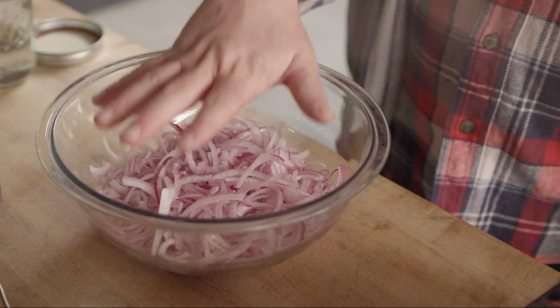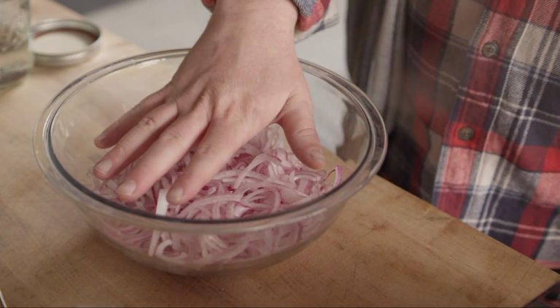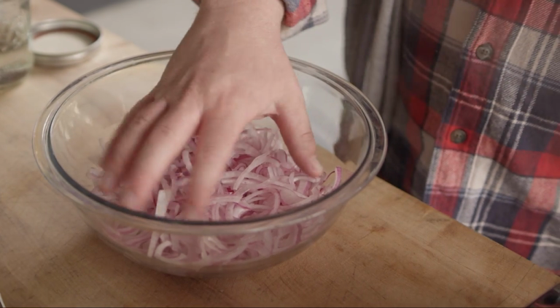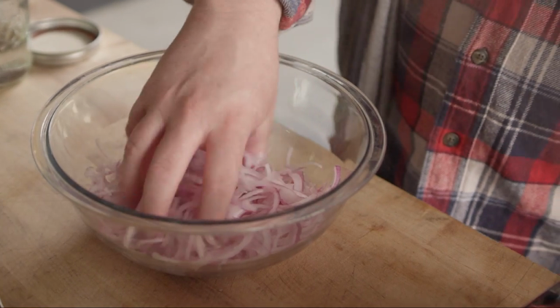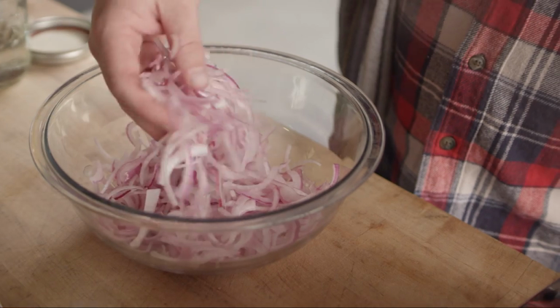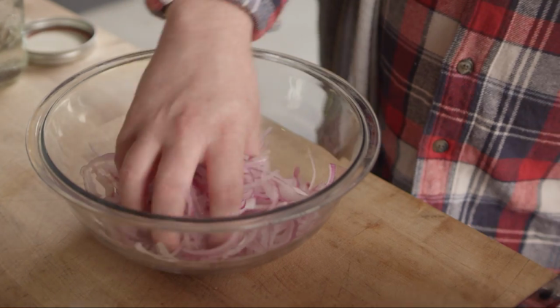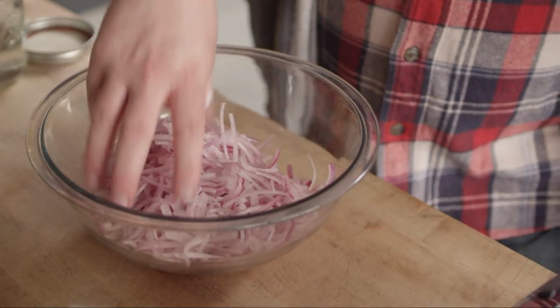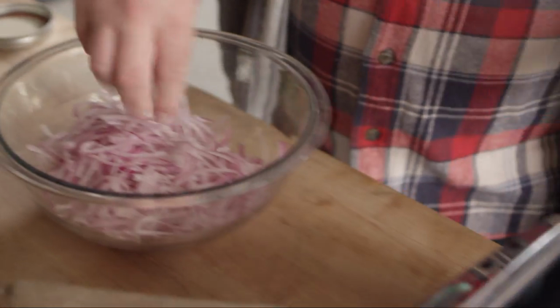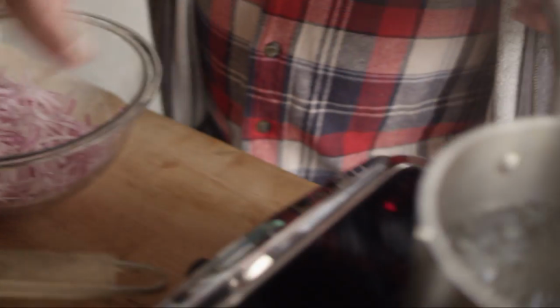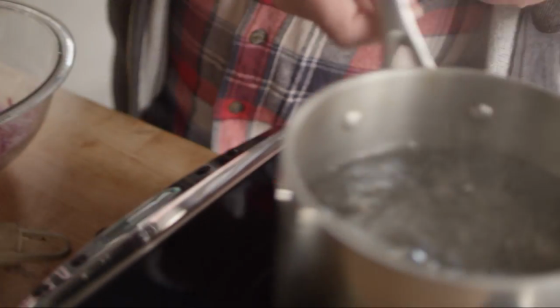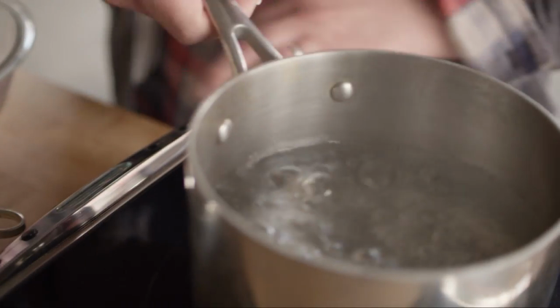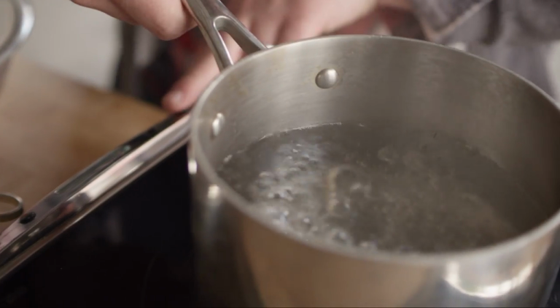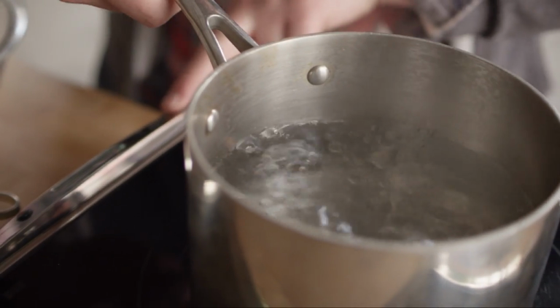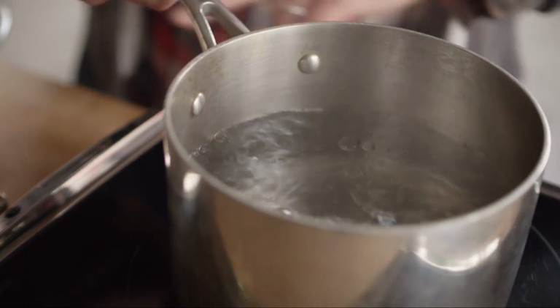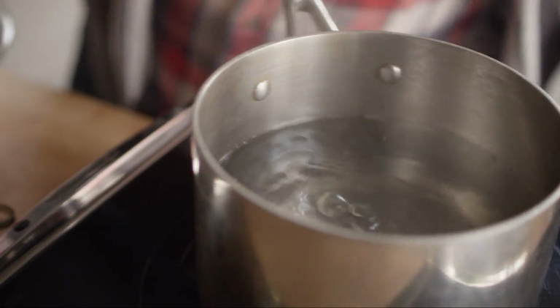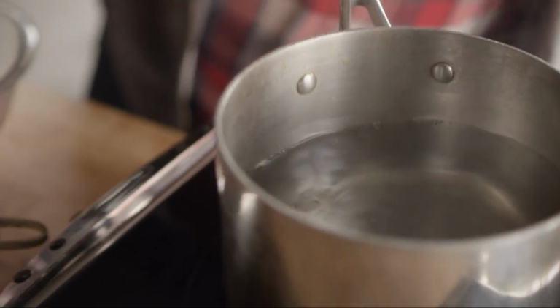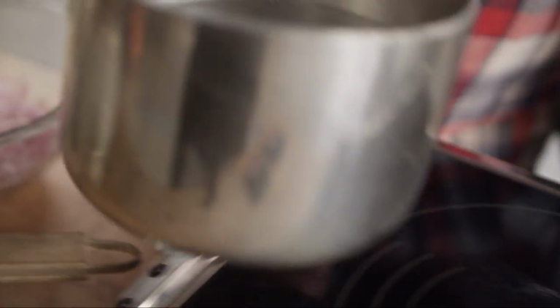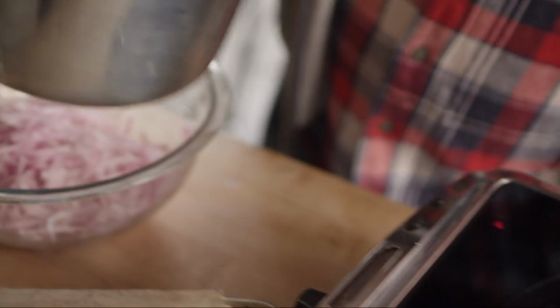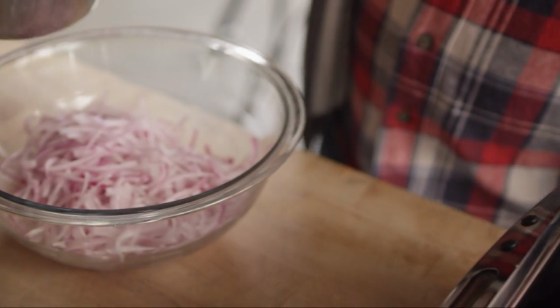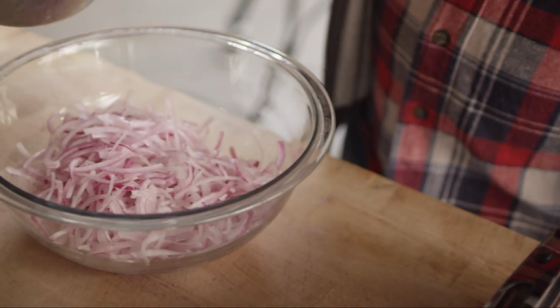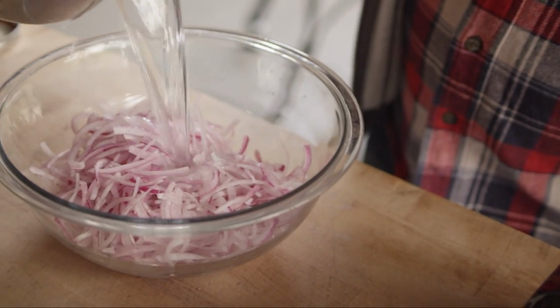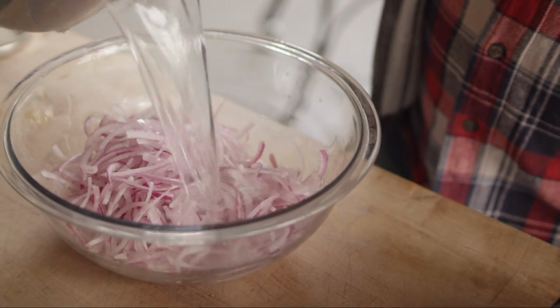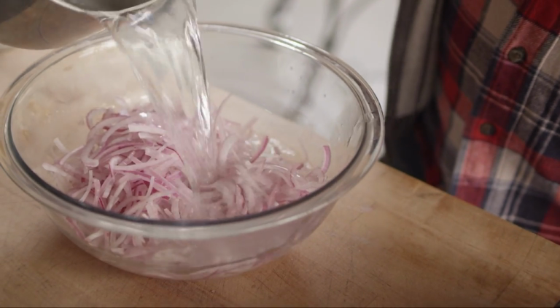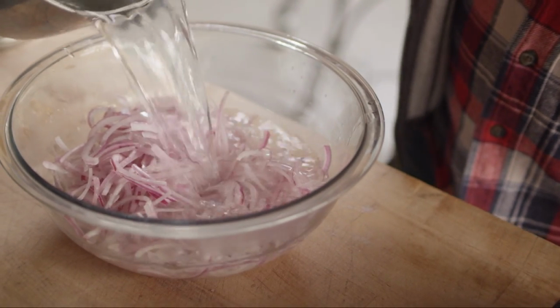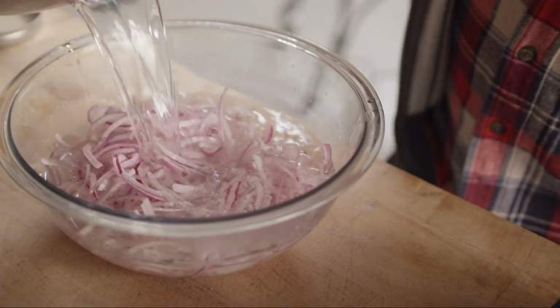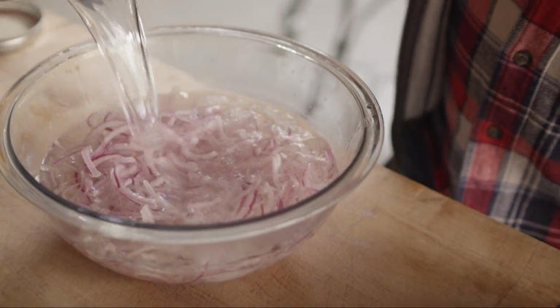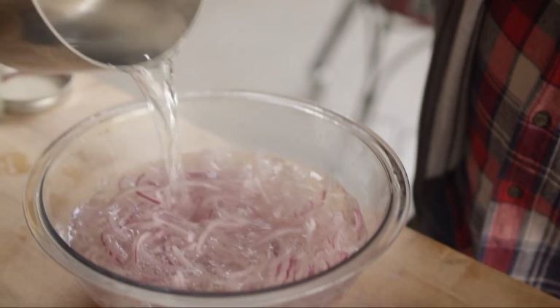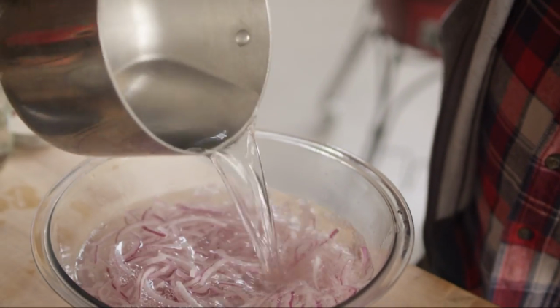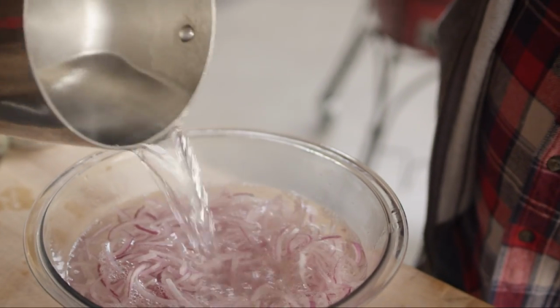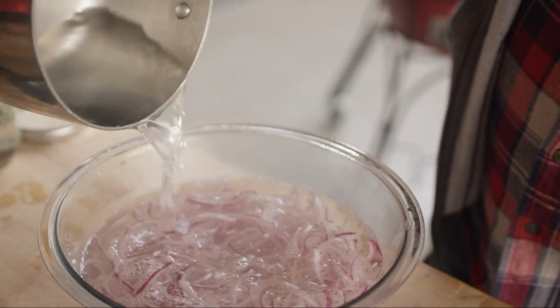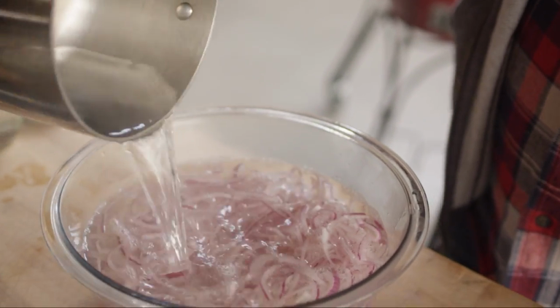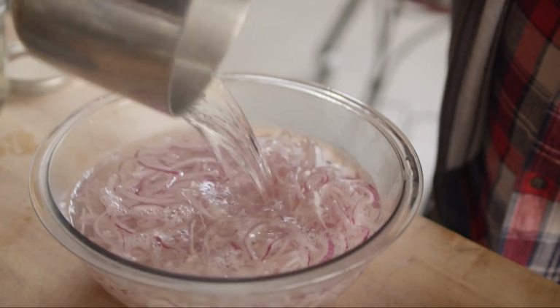I have one large red onion that I've sliced really thin here, and then I have a pot of boiling water. I'm gonna take this water just to soften these up a little bit, and let these sit for just a minute.